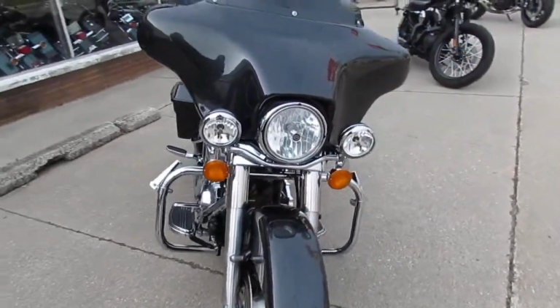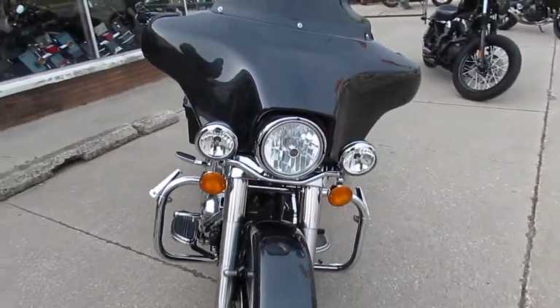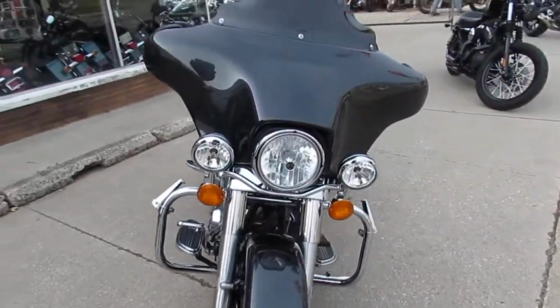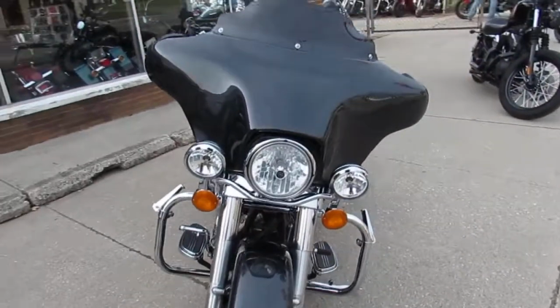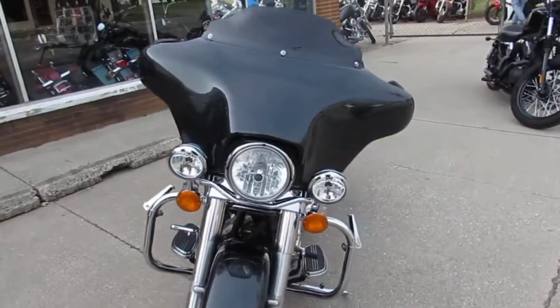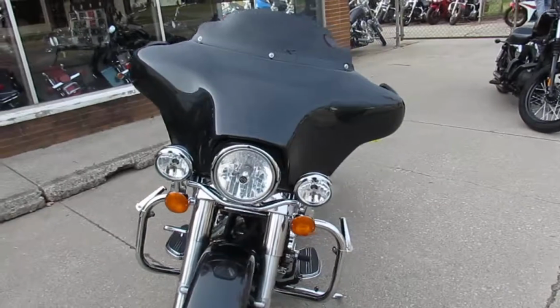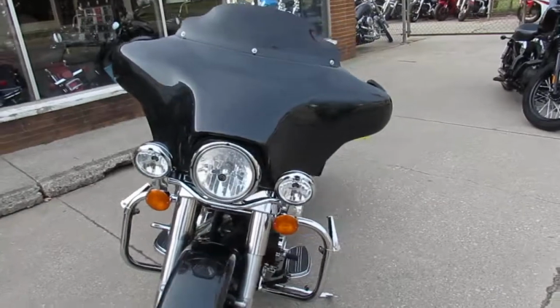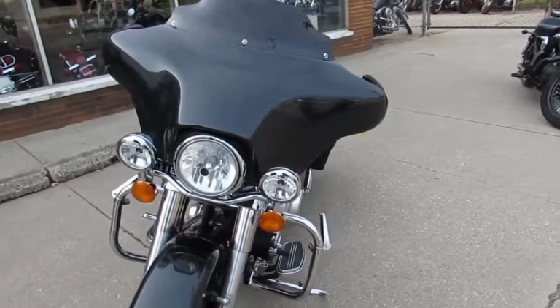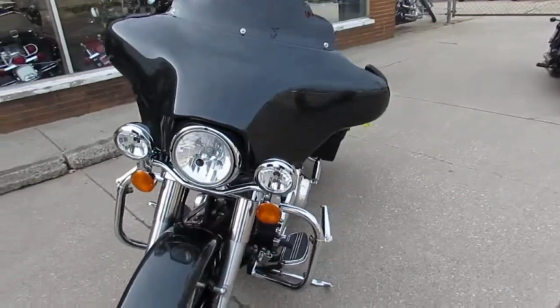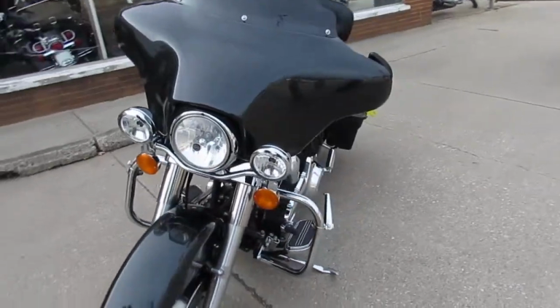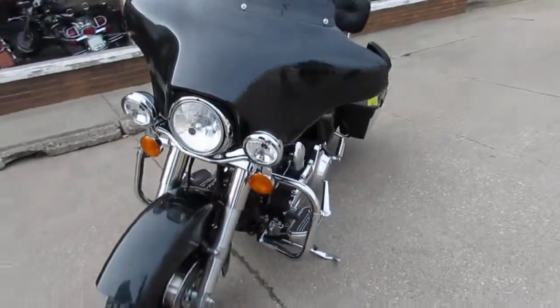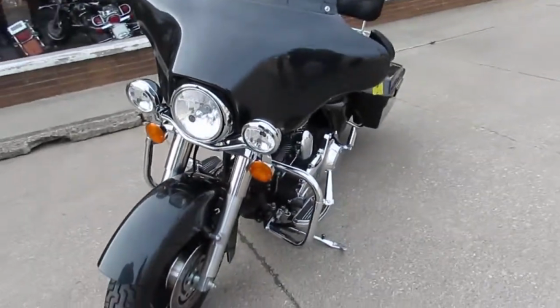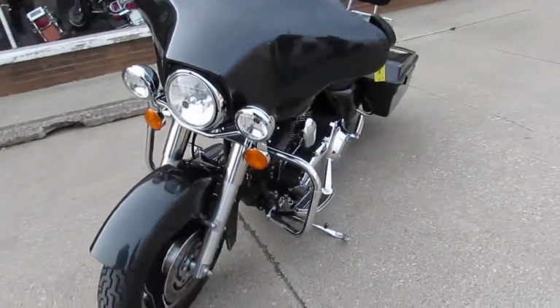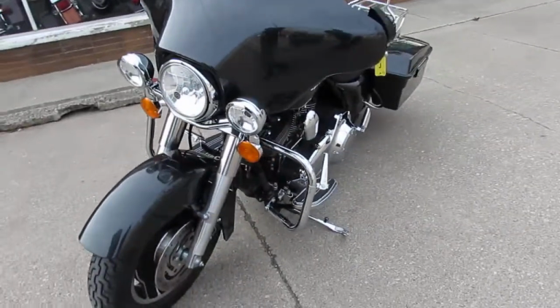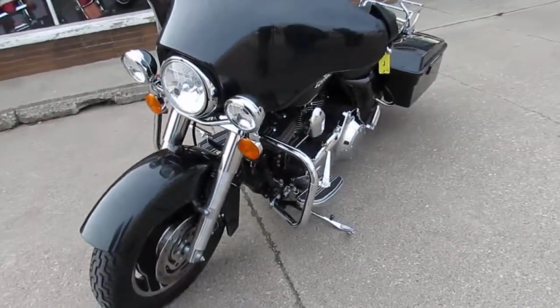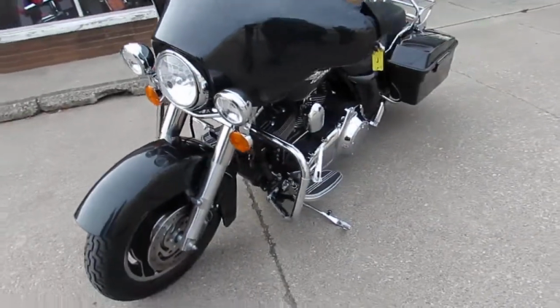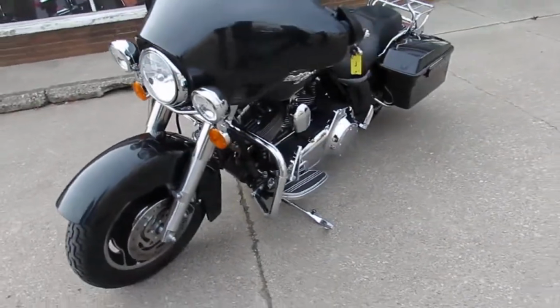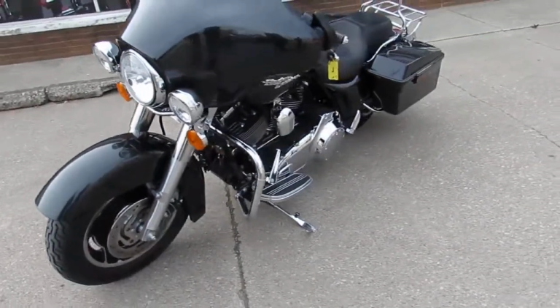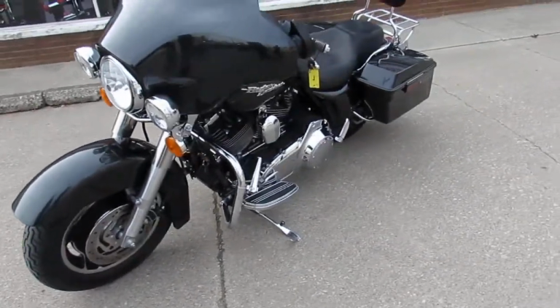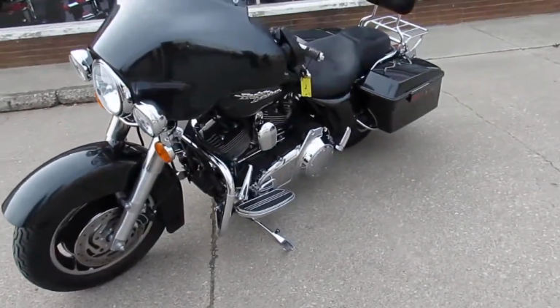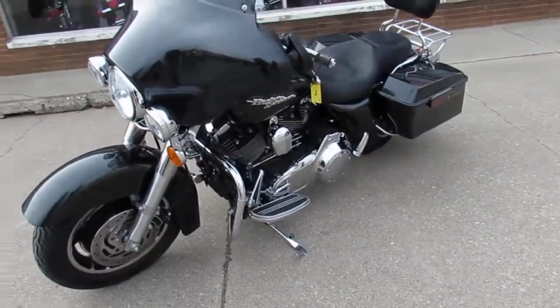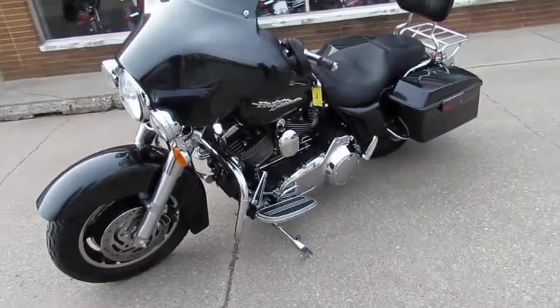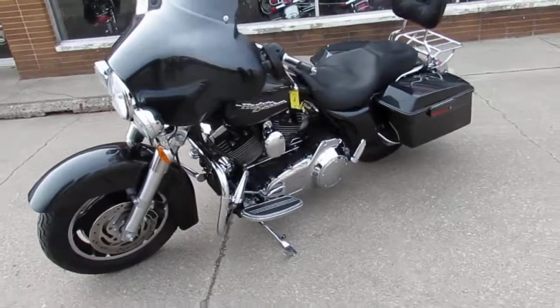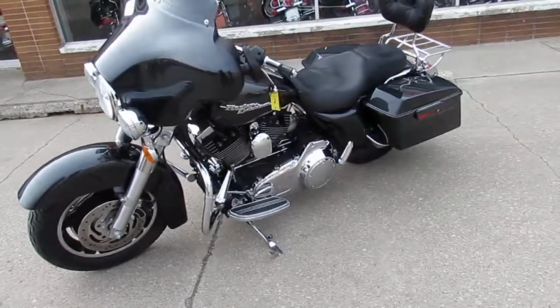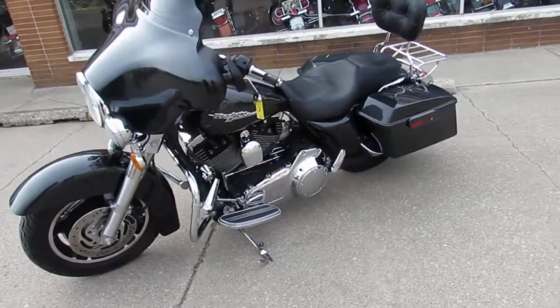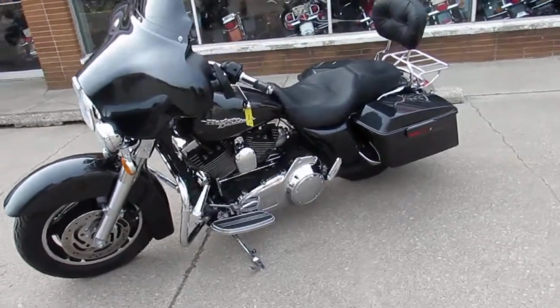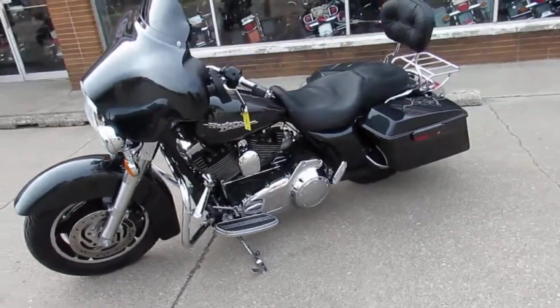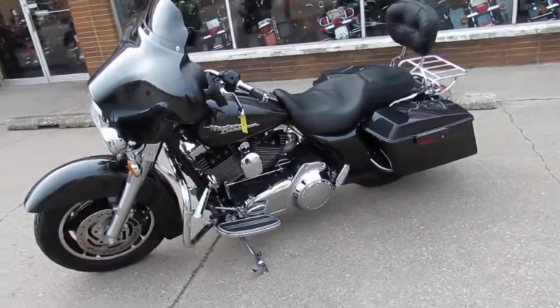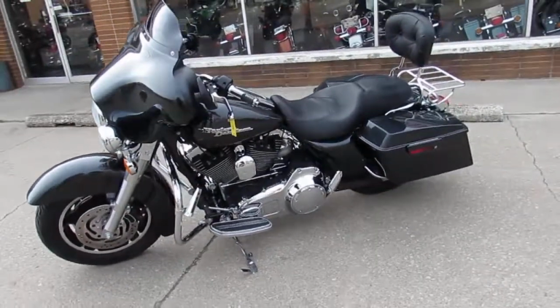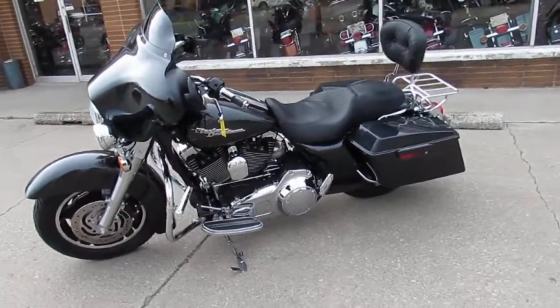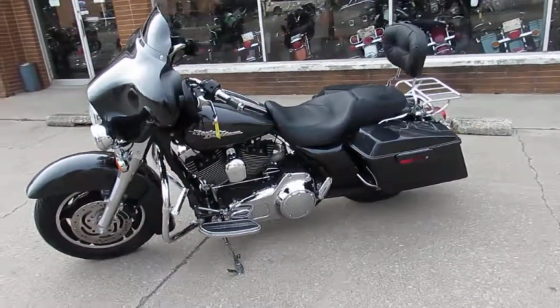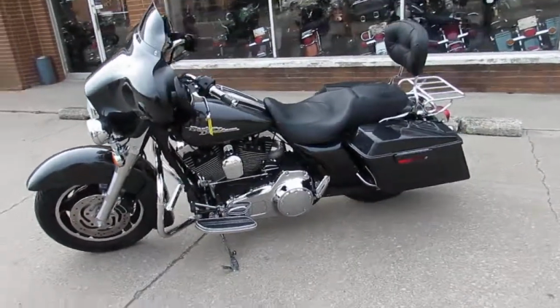The Bassani exhaust makes this Street Glide sound as cool as it looks. Don't miss this one — 810-648-9500, give us a call today and you can ride today.